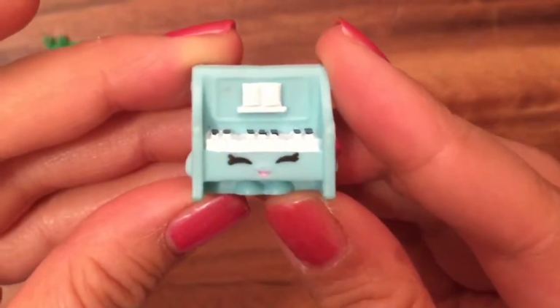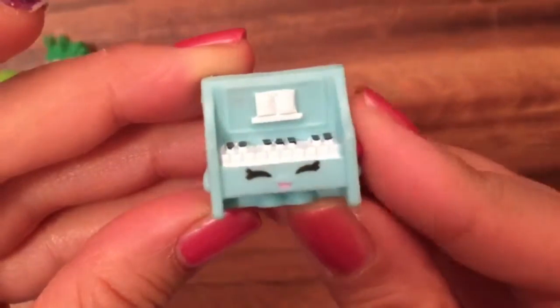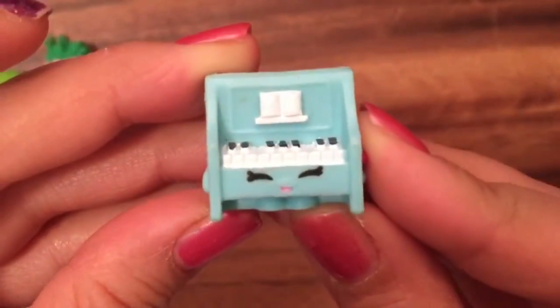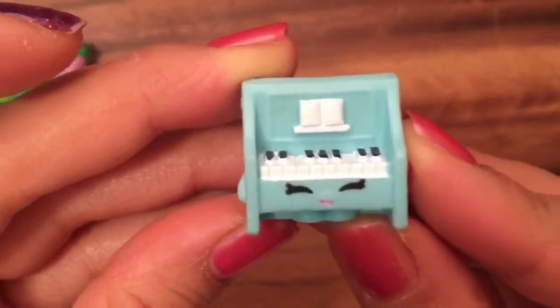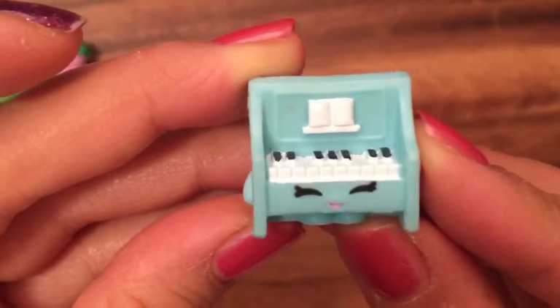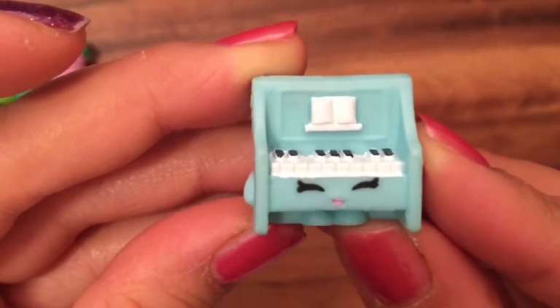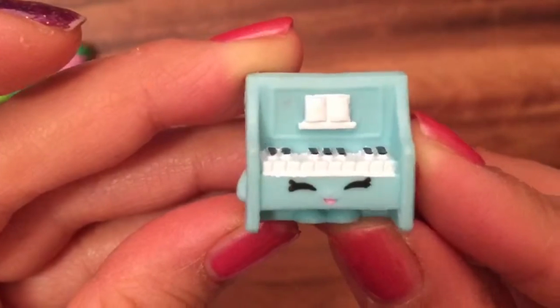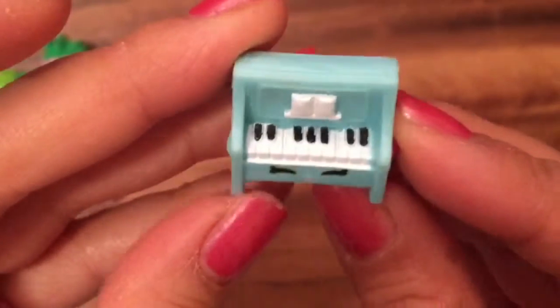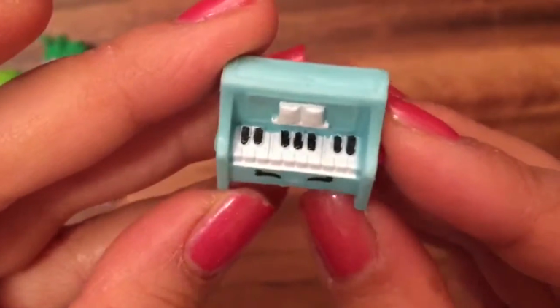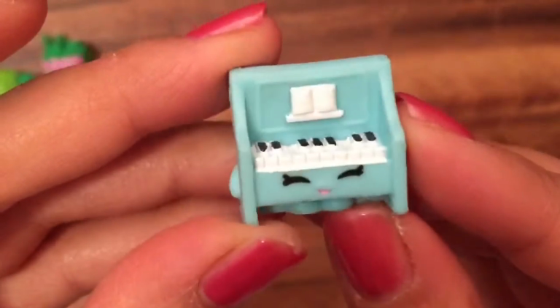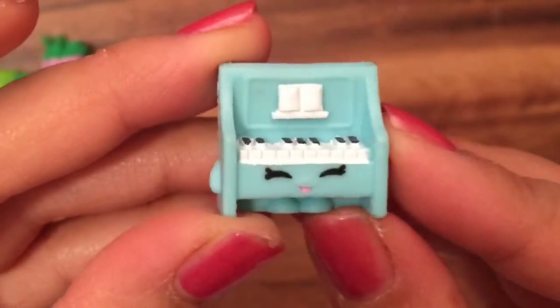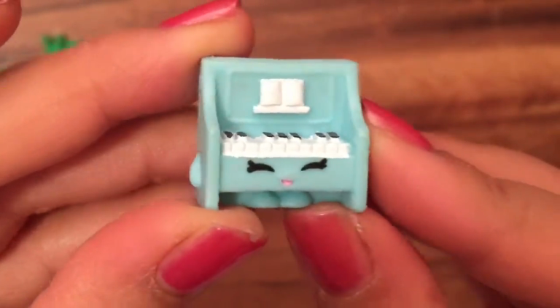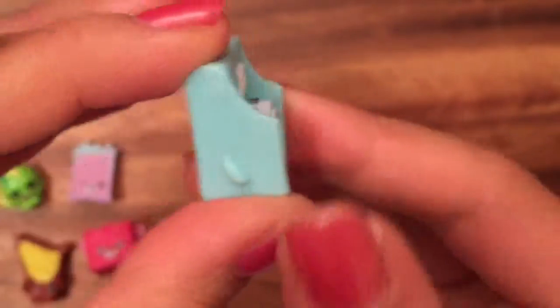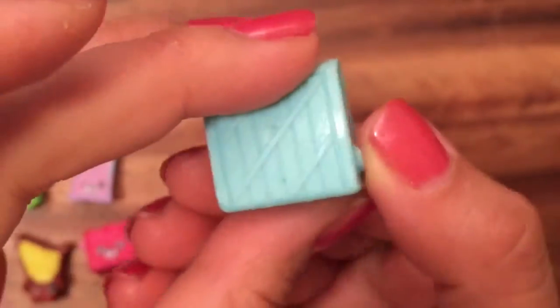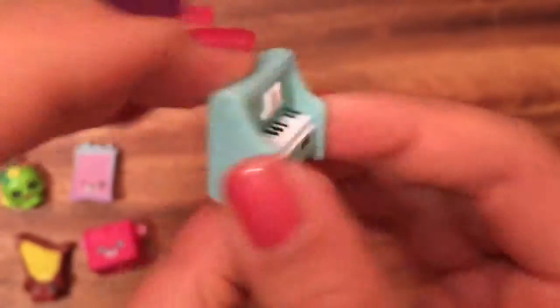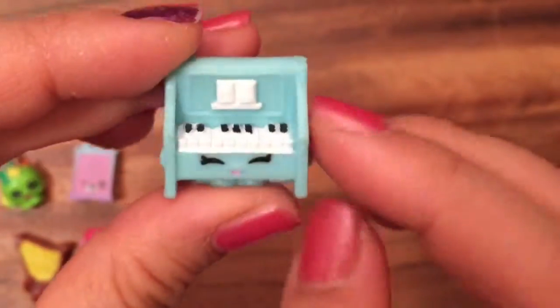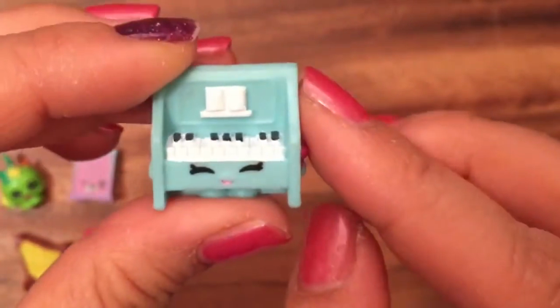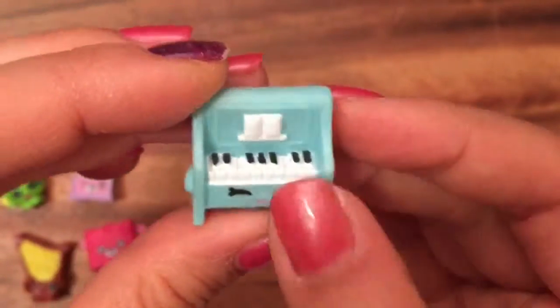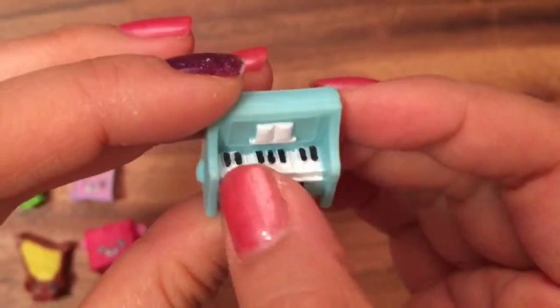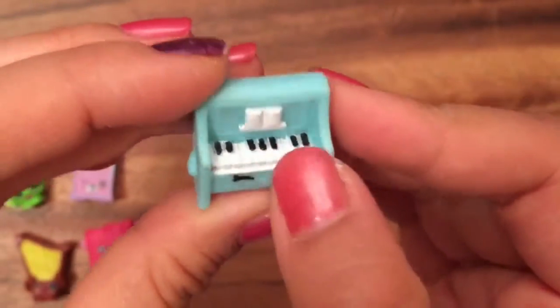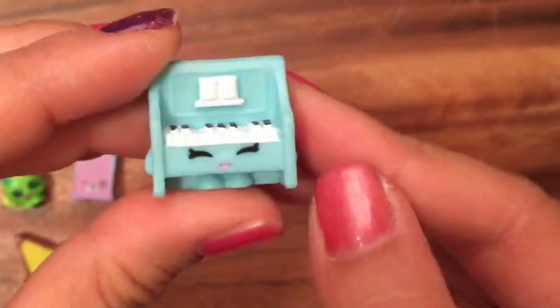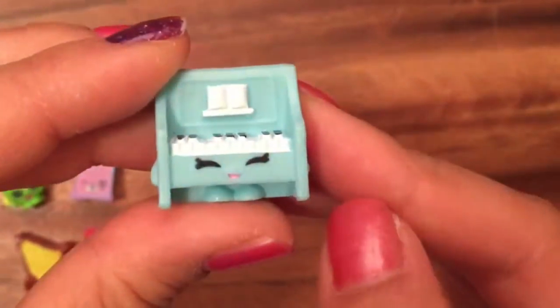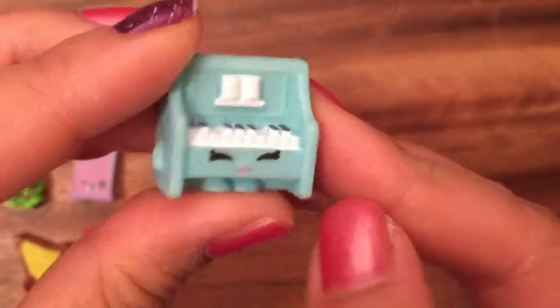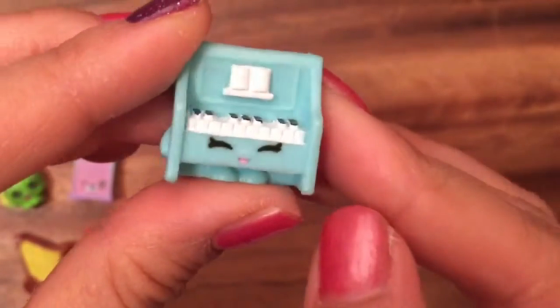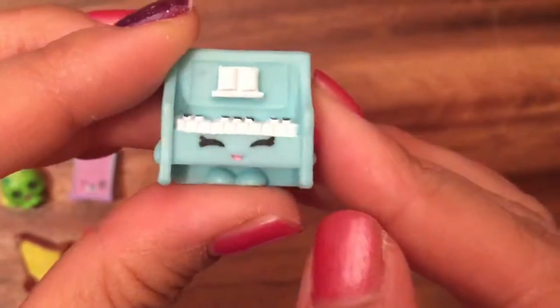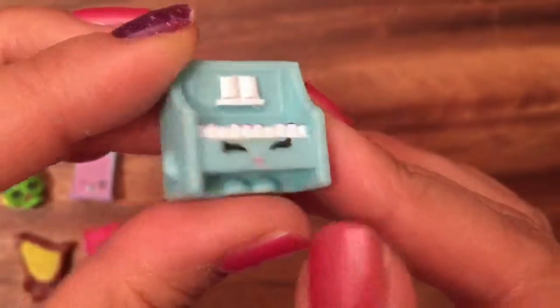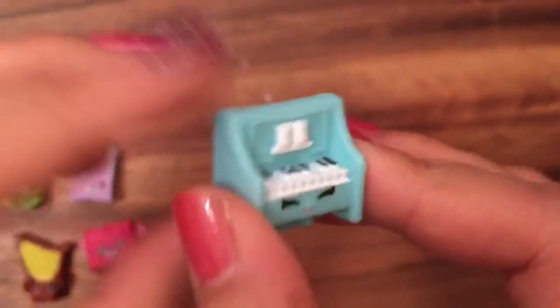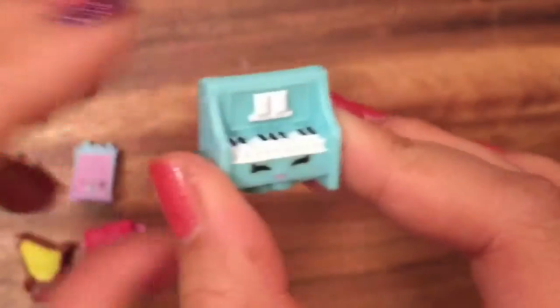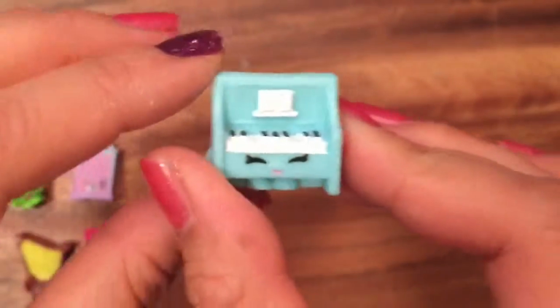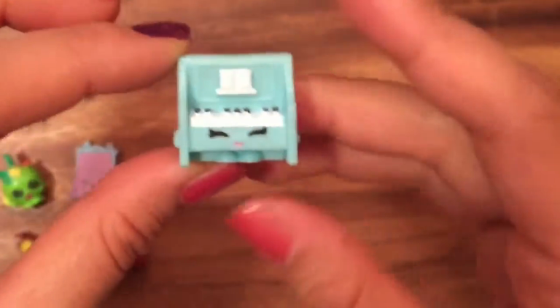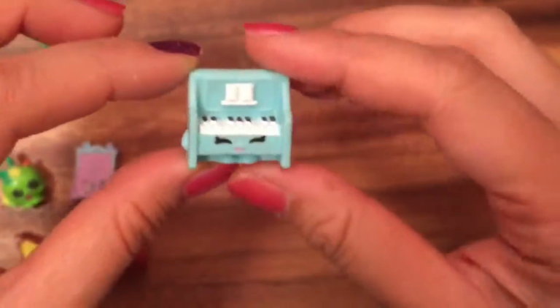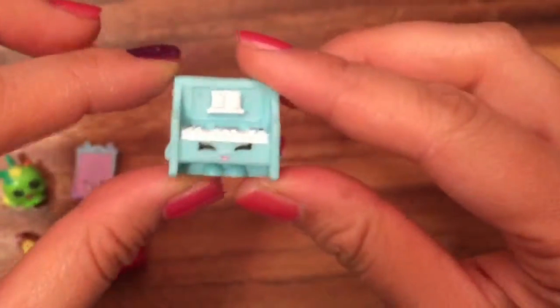Polly Piano, who's a rare. I love this piano. We actually opened up another piano, but she has a different color — I like these white keys. This is in the music section of the Season 5 Shopkins.